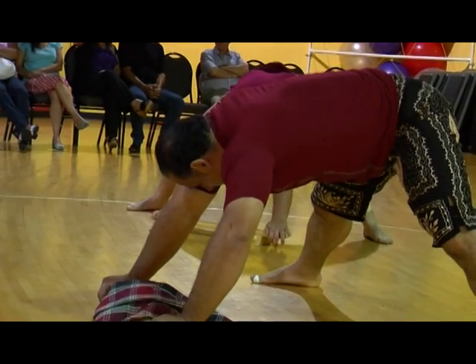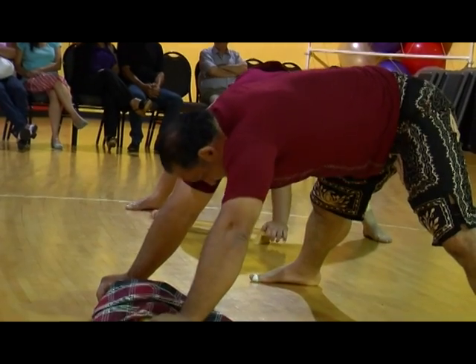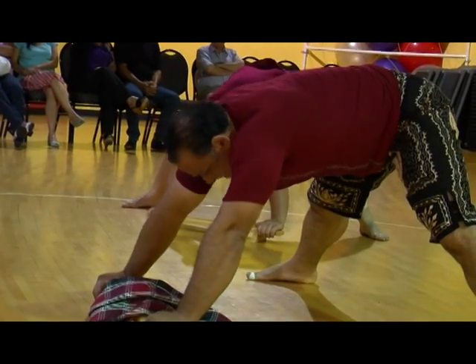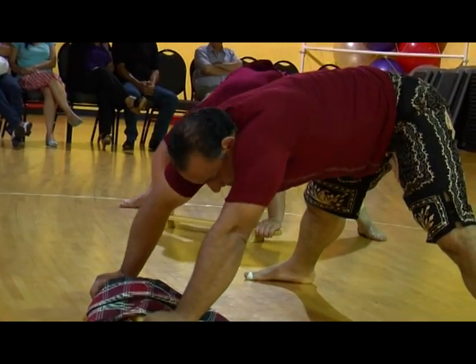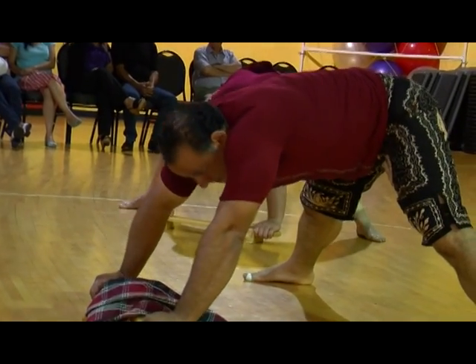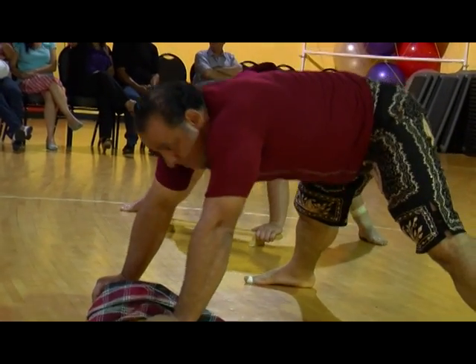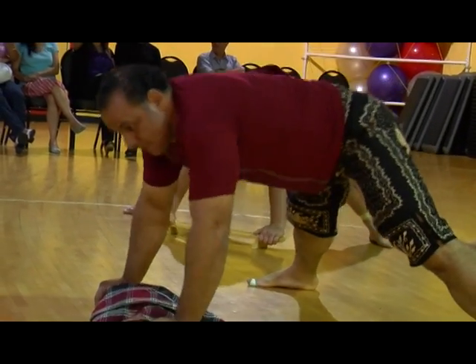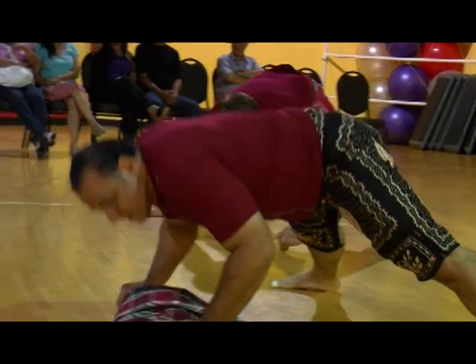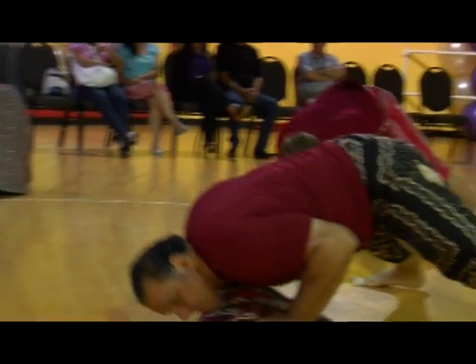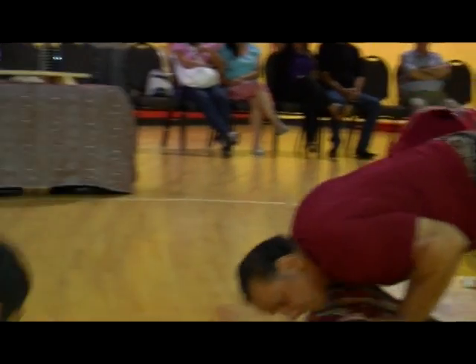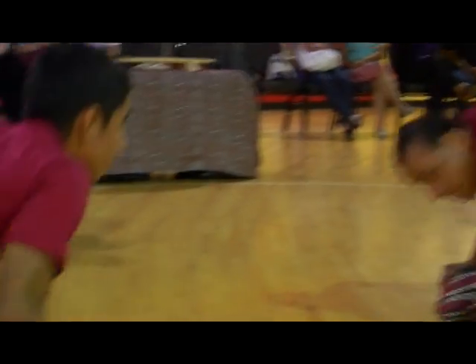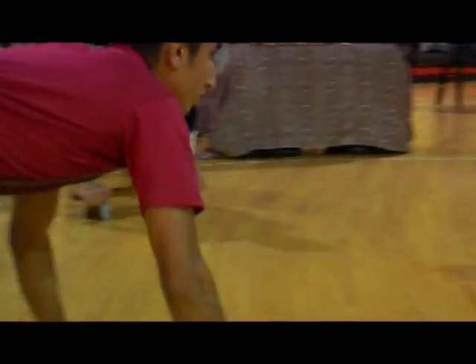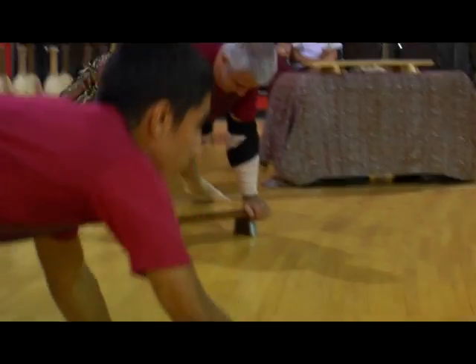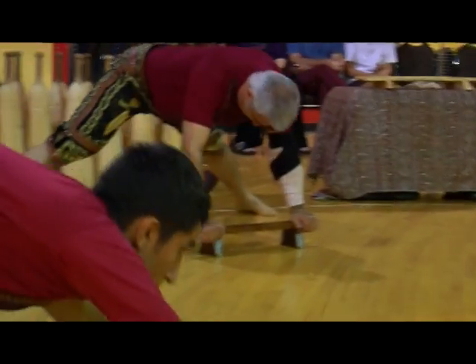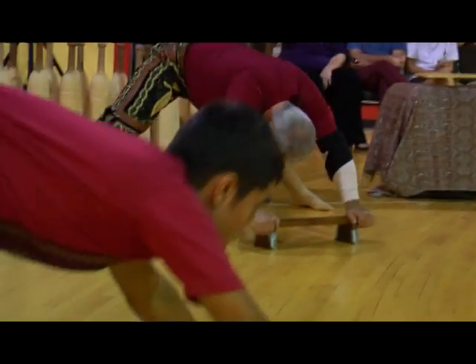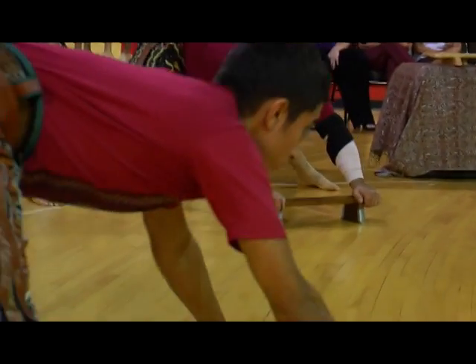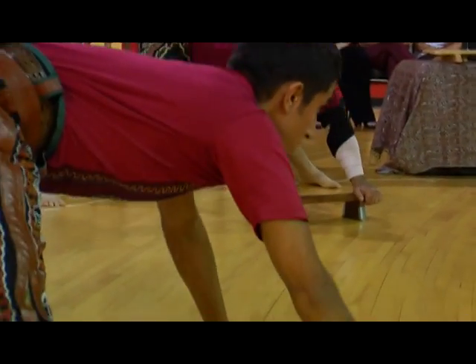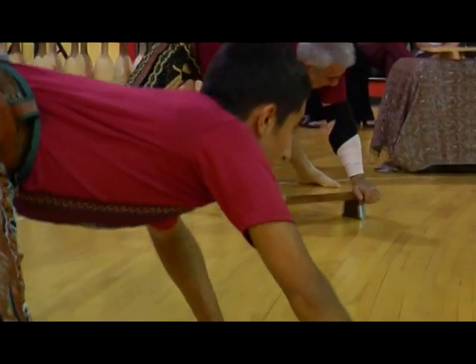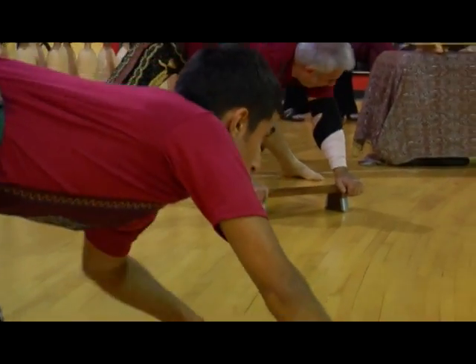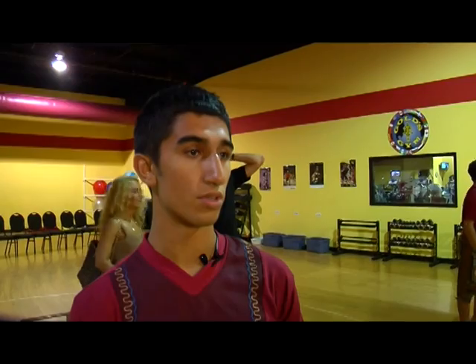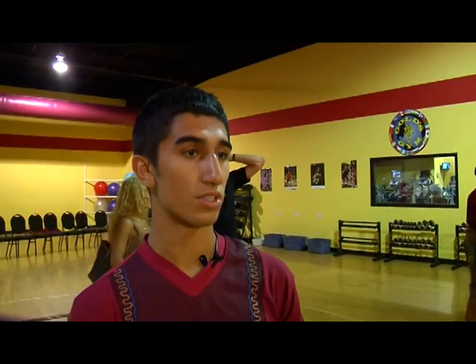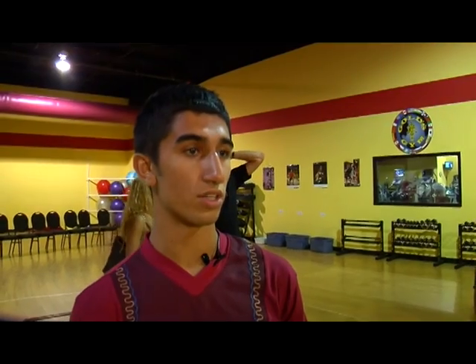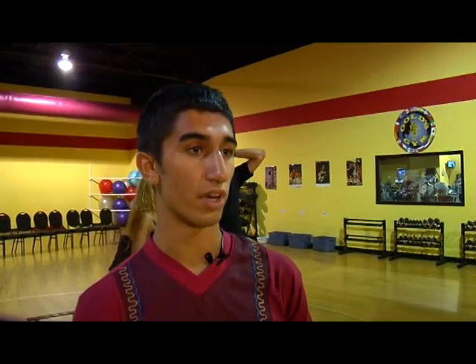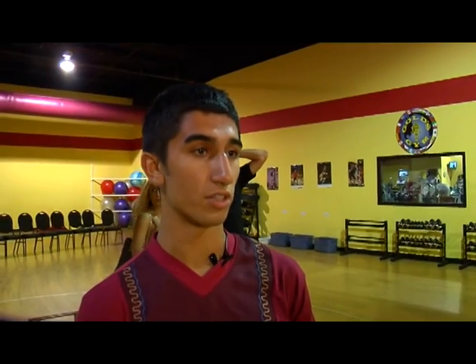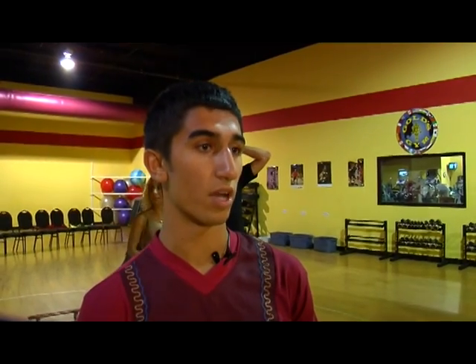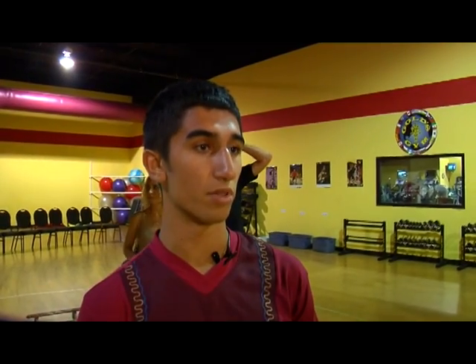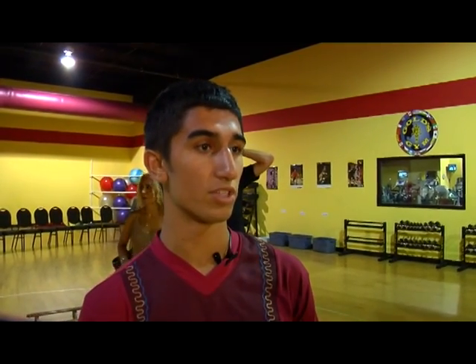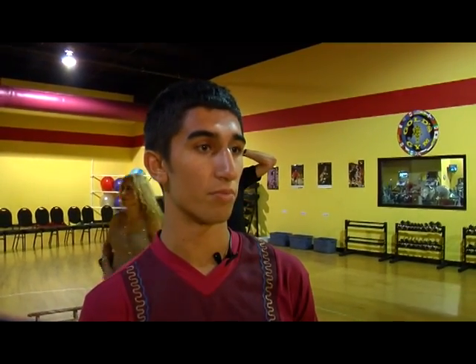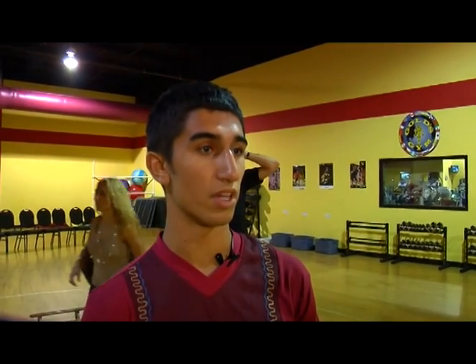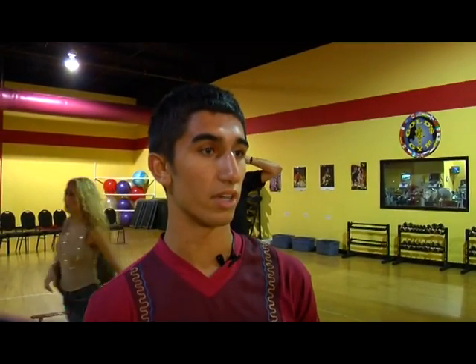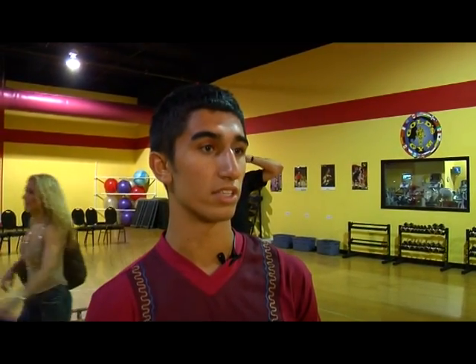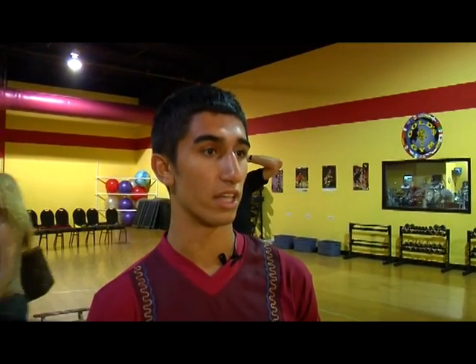Before I started Zurkhaneh, I was actually a little bit overweight. And due to this change, I've actually become in the best shape of my life. And I can say that.